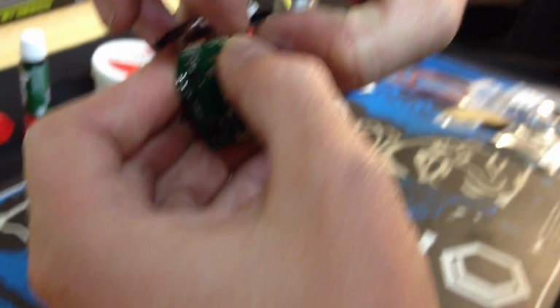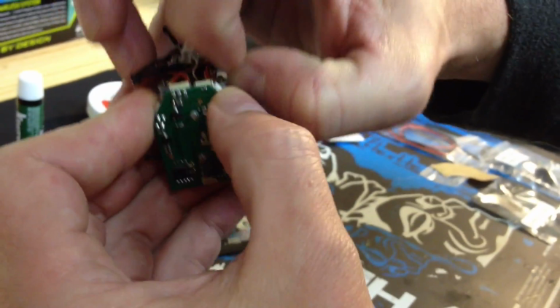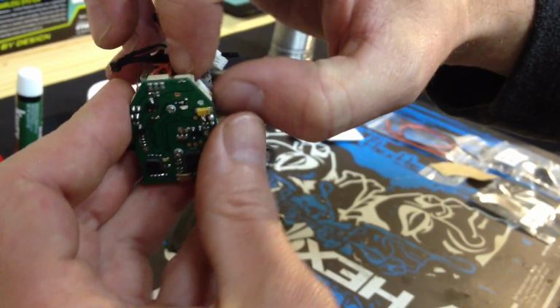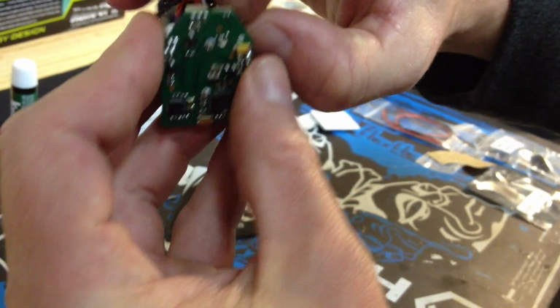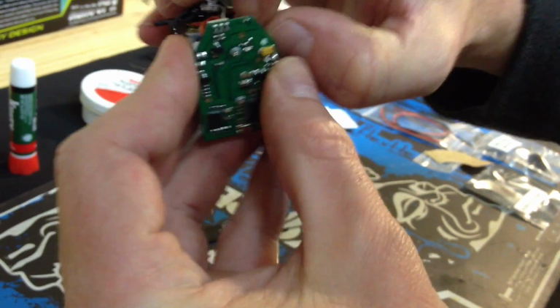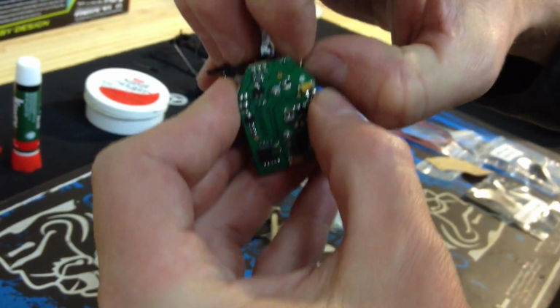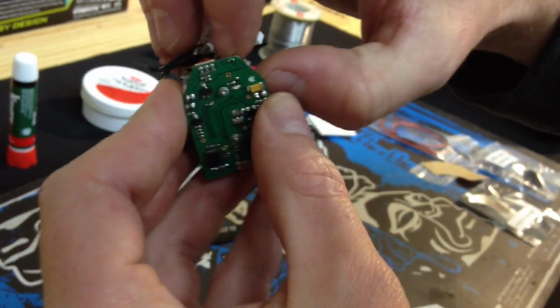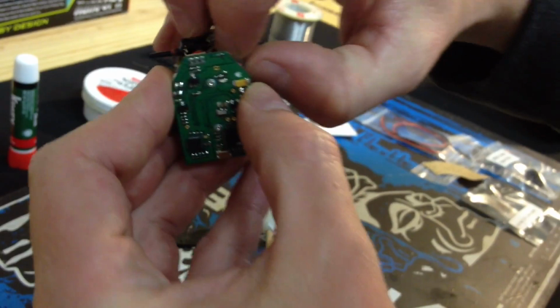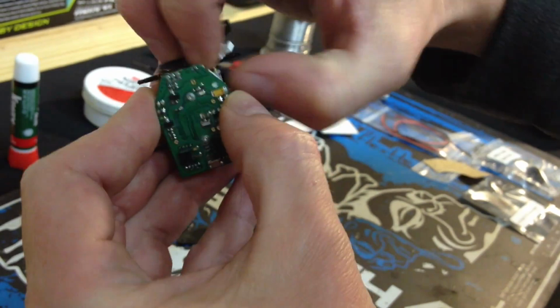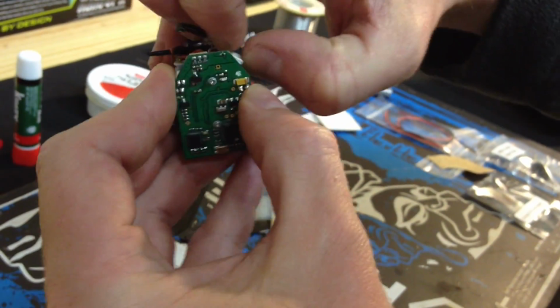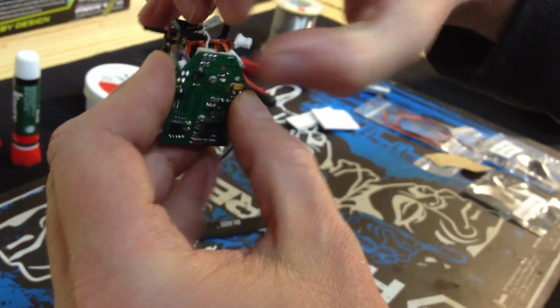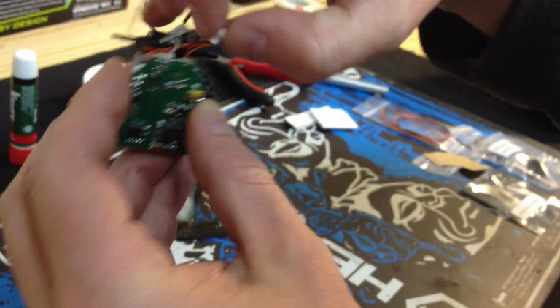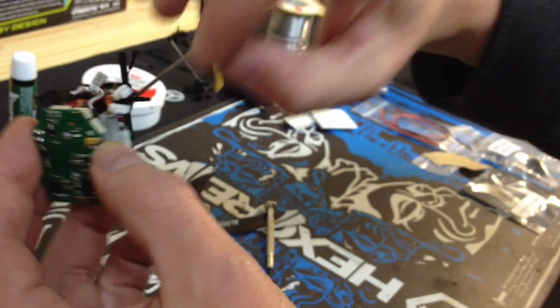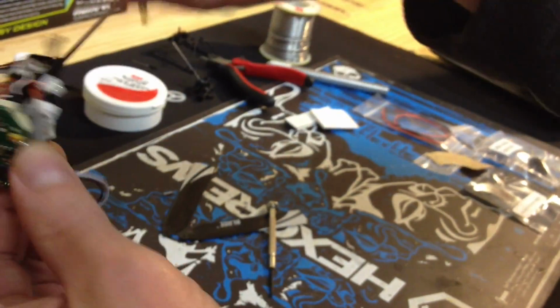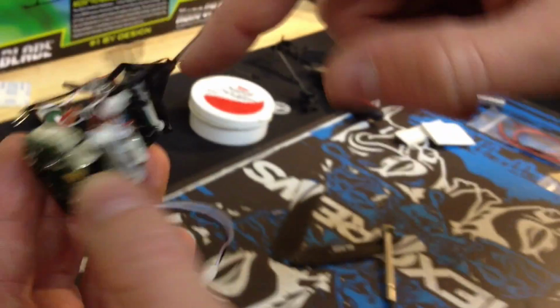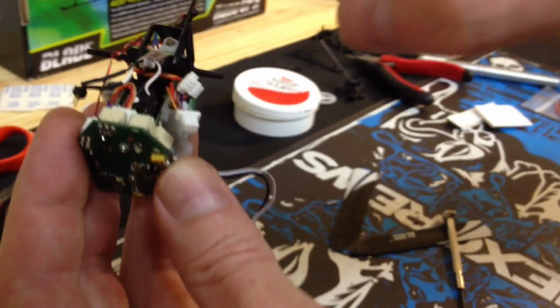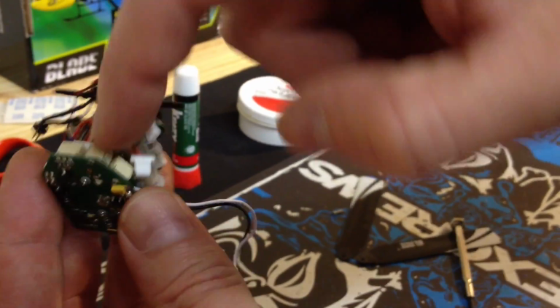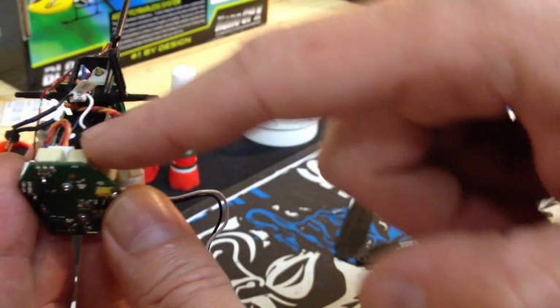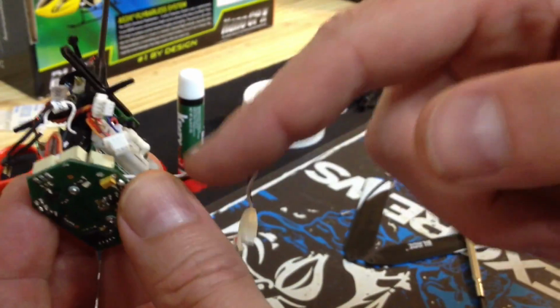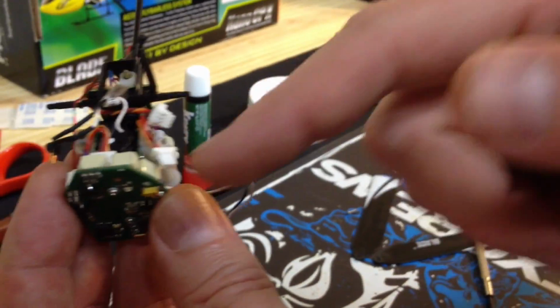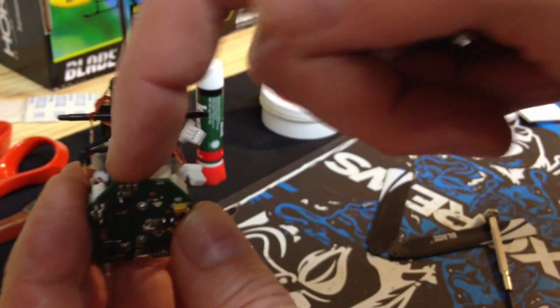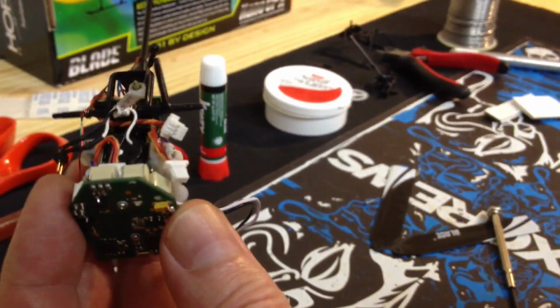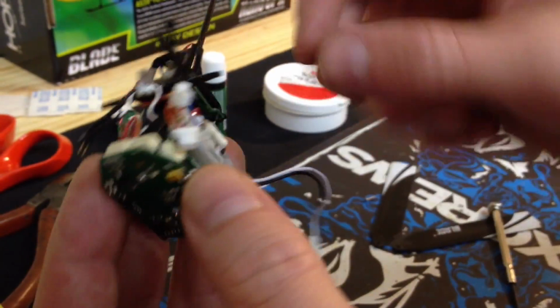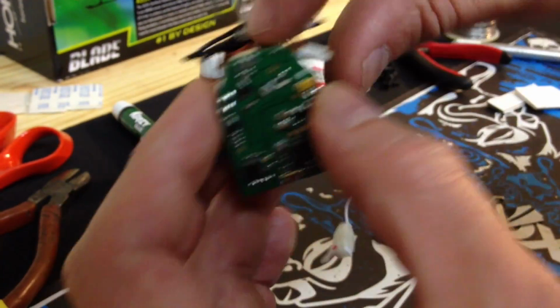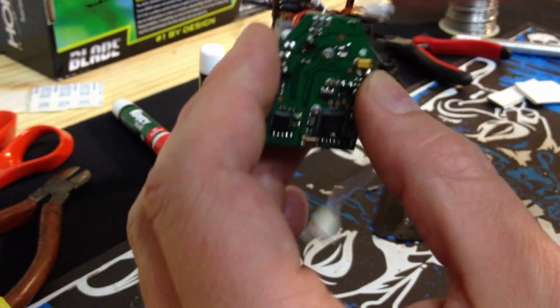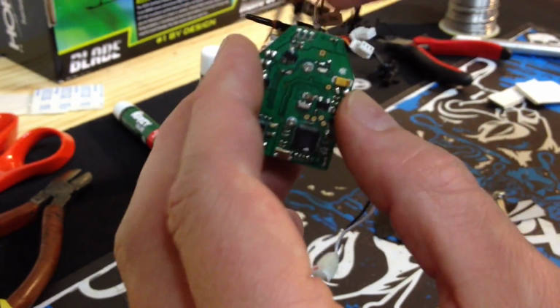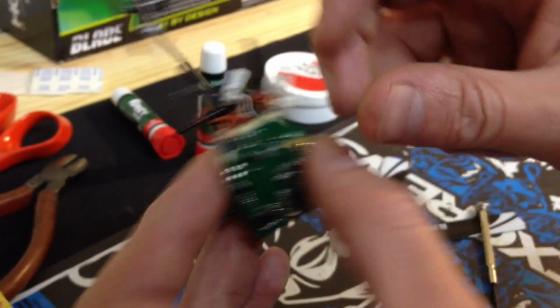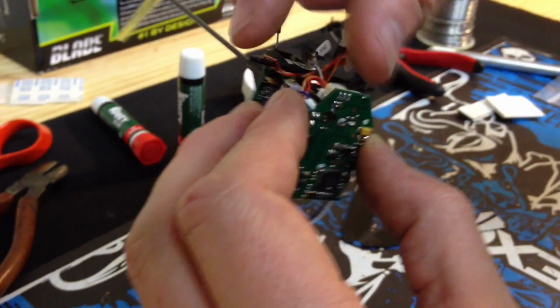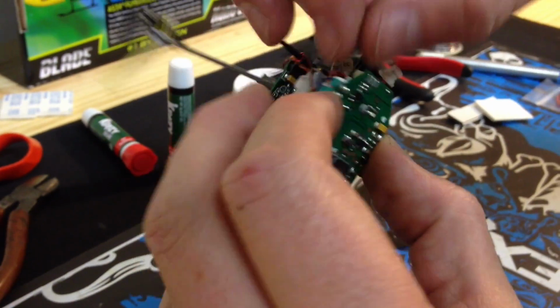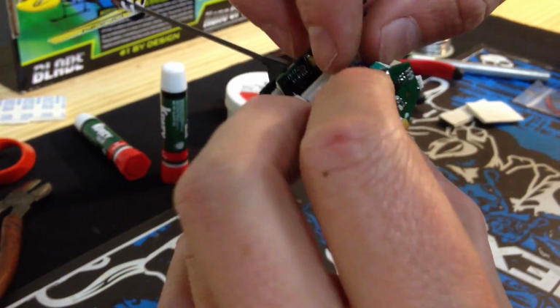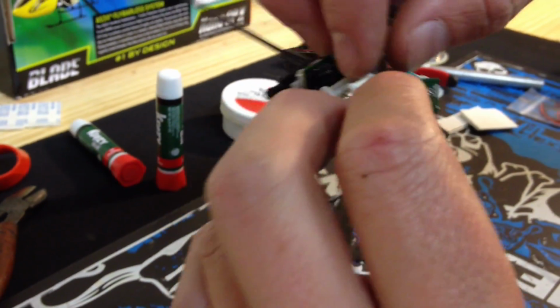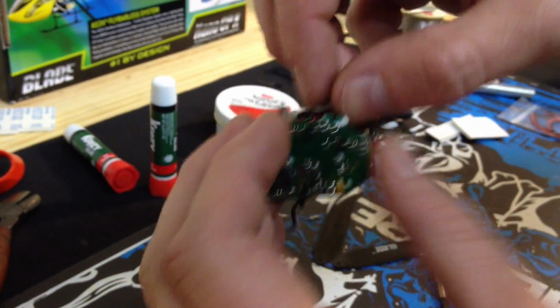You won't get confused over the configuration of the servos: the rear servo goes in the middle, left goes on left, right goes on right. Just unplug them — don't worry about trying to mark them or anything.